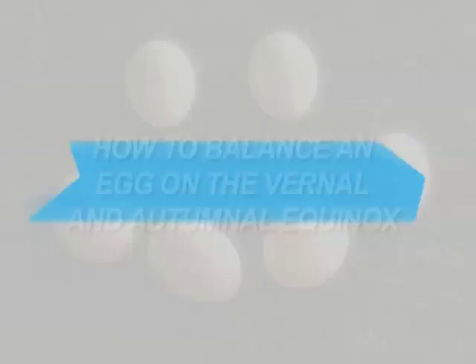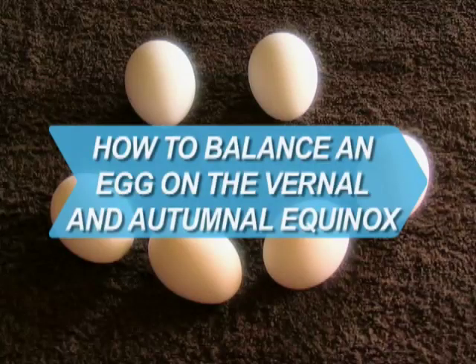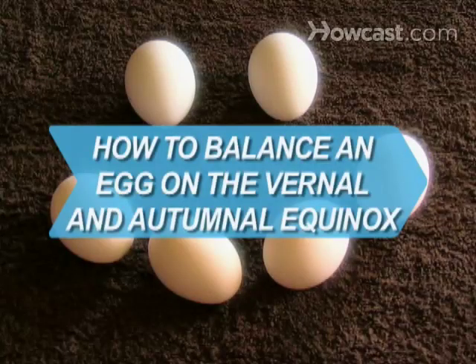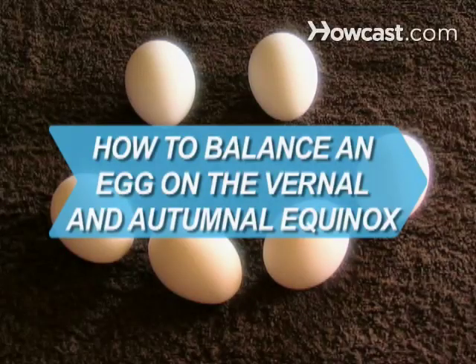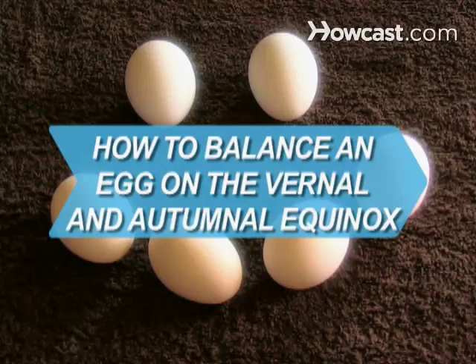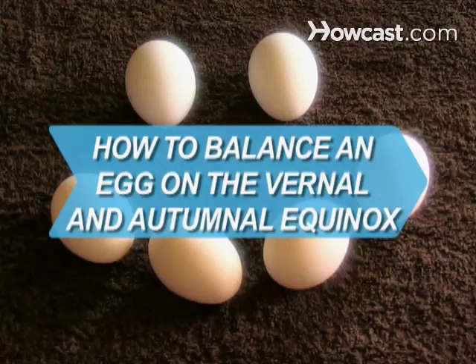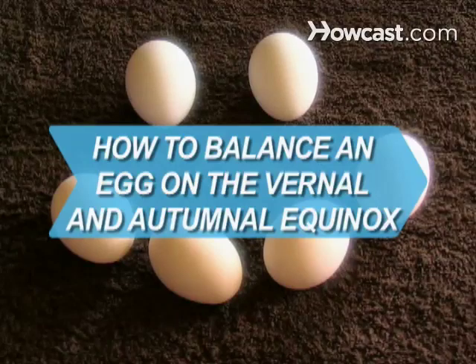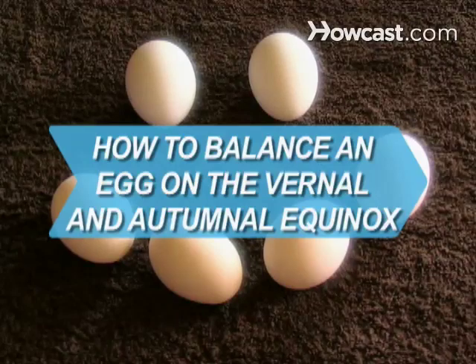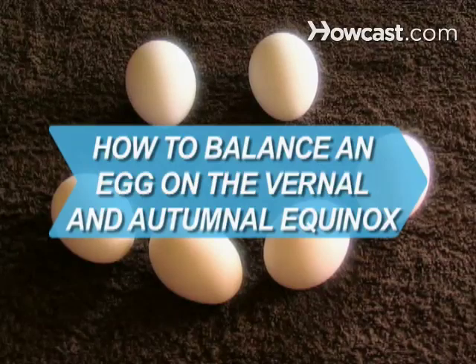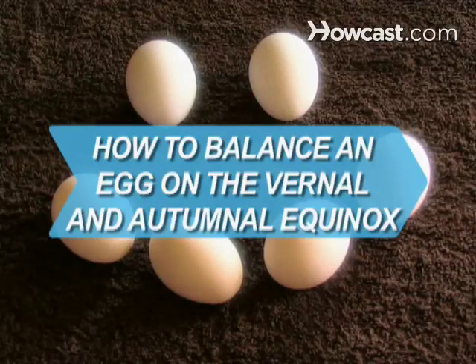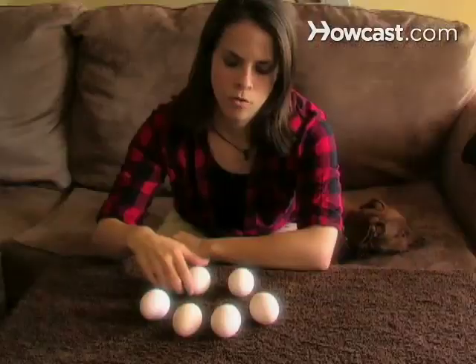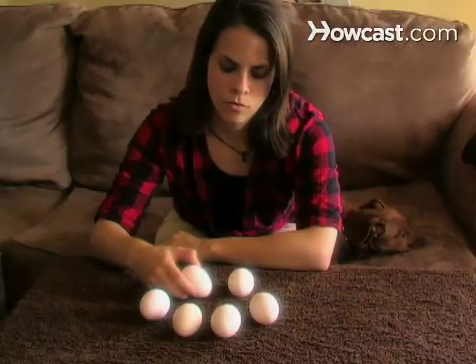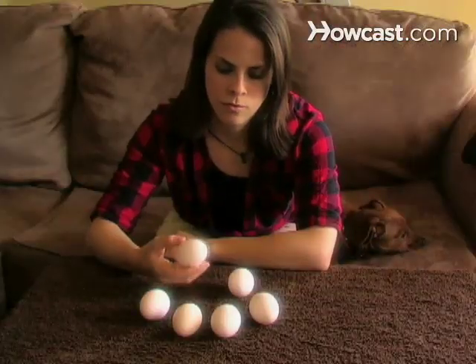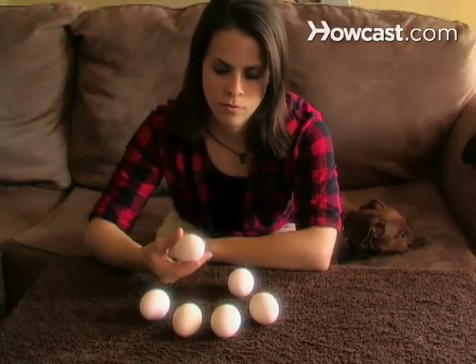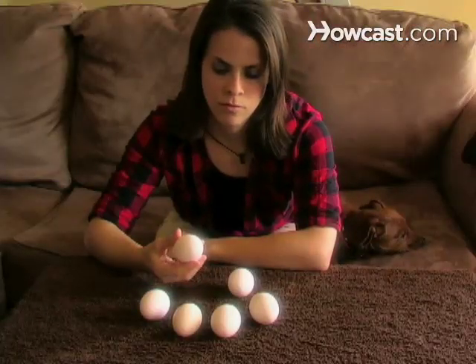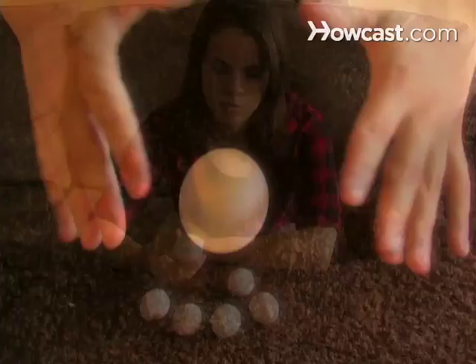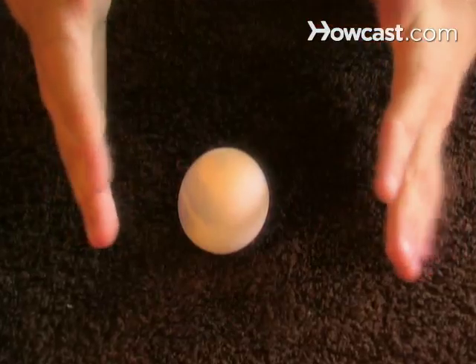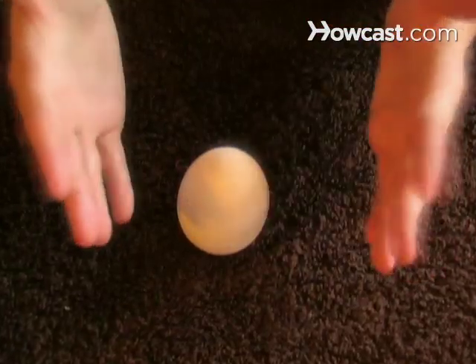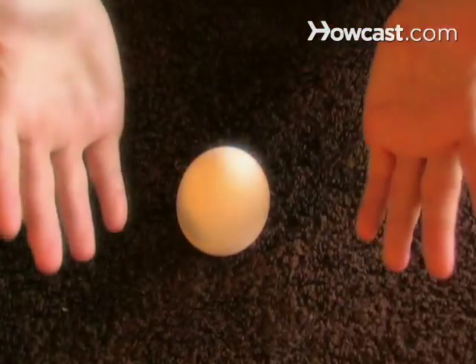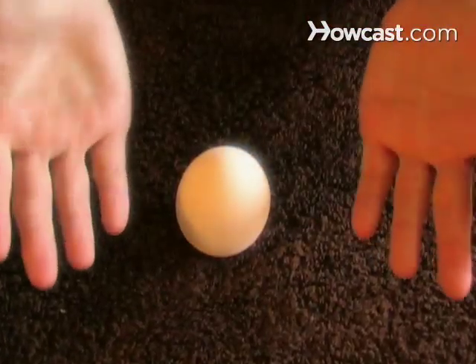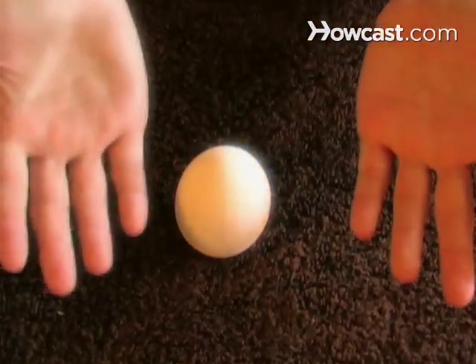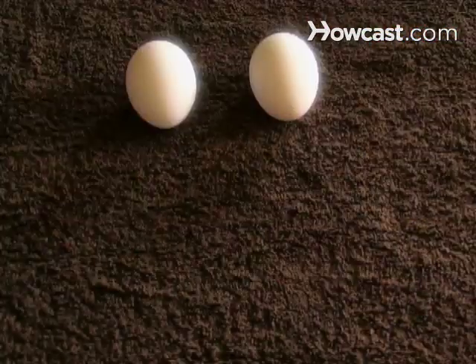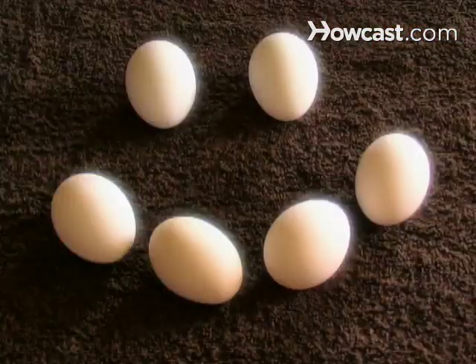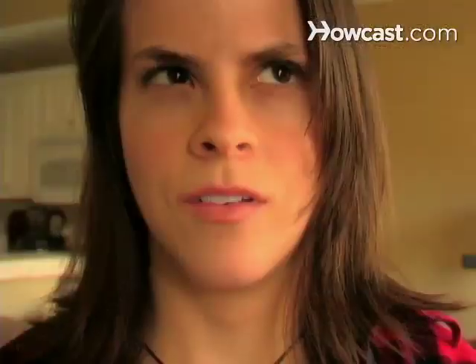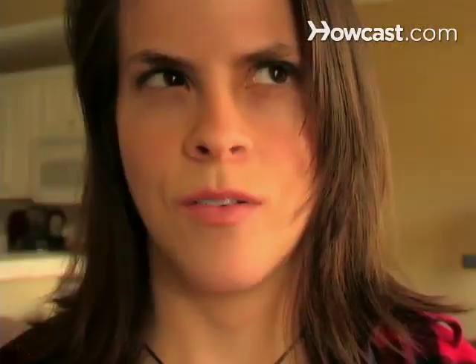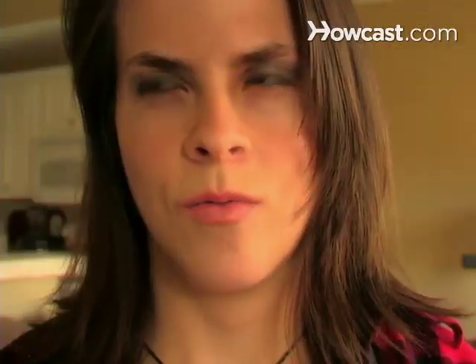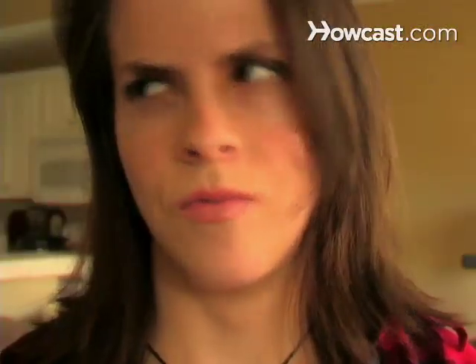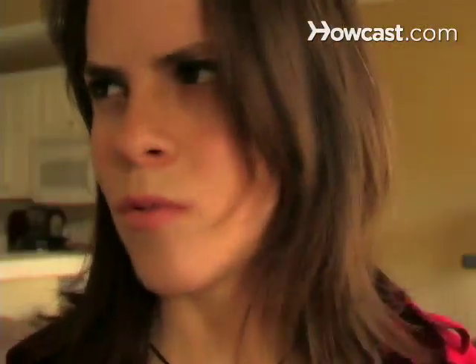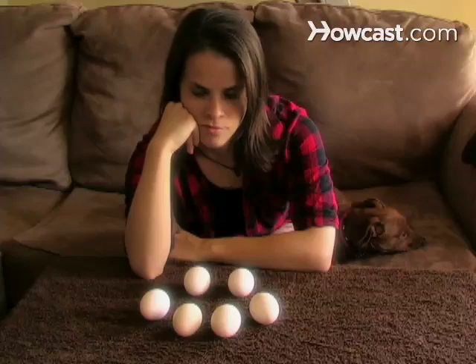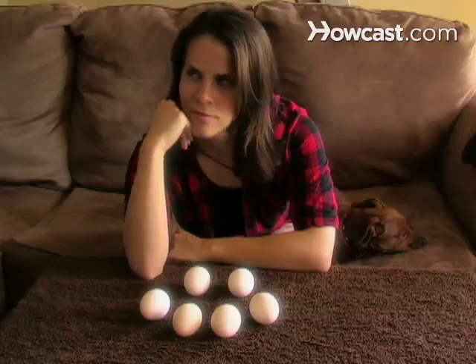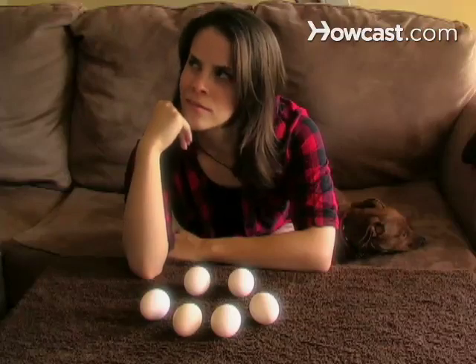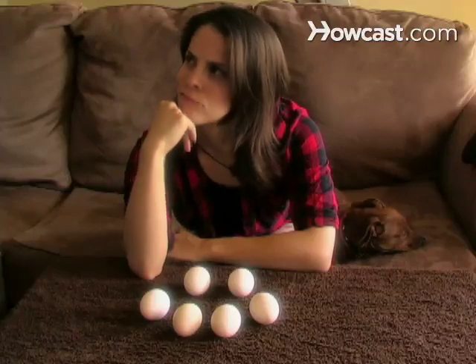How to Balance an Egg on the Vernal and Autumnal Equinox. A Chinese folk legend may have given rise to the idea that you can only balance a raw egg on its end during the vernal or autumnal equinox. Actually, you can balance one on any day of the year. Here's how.